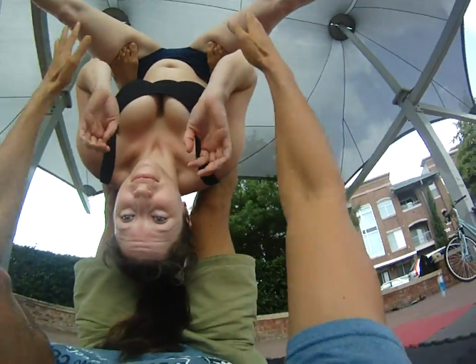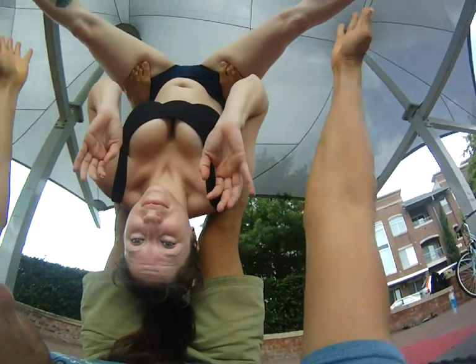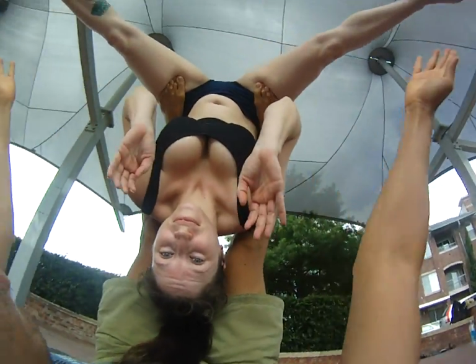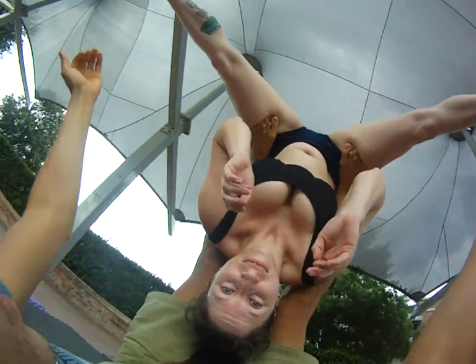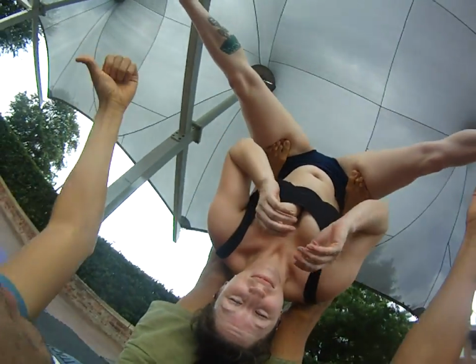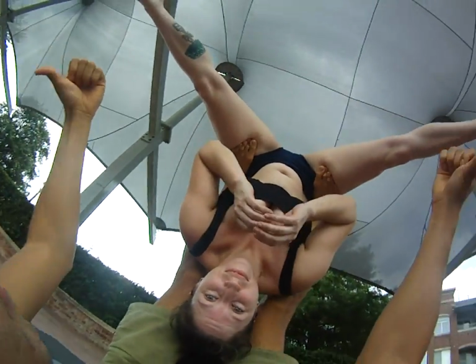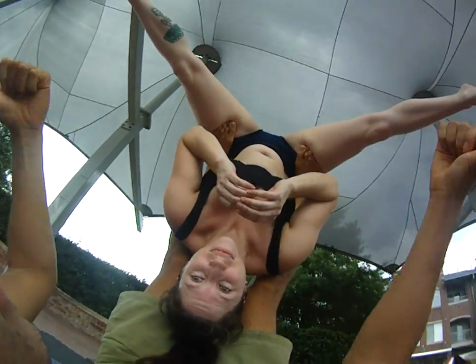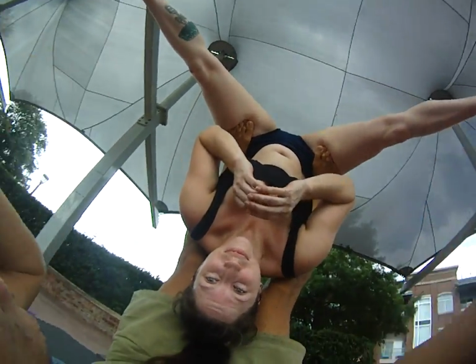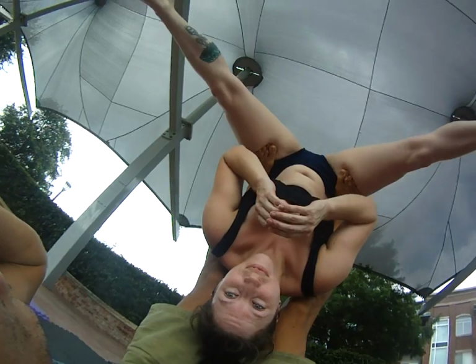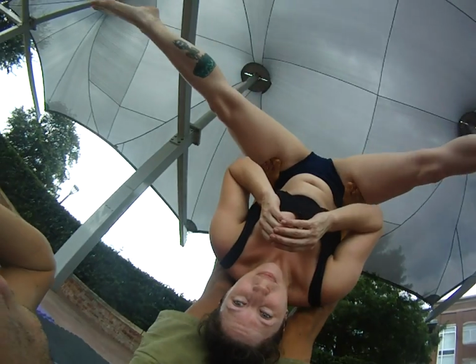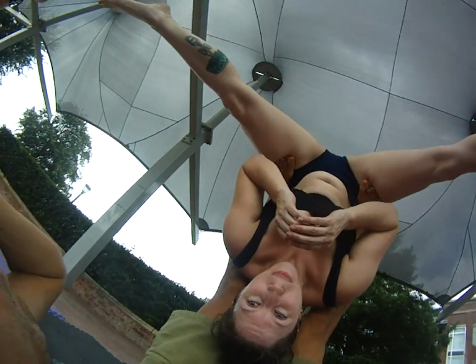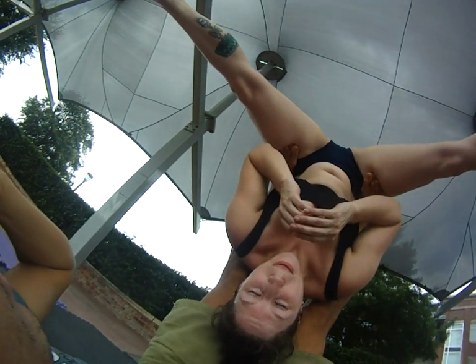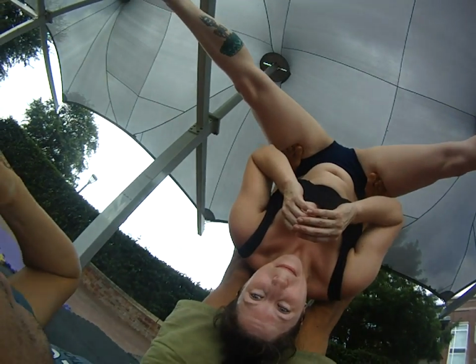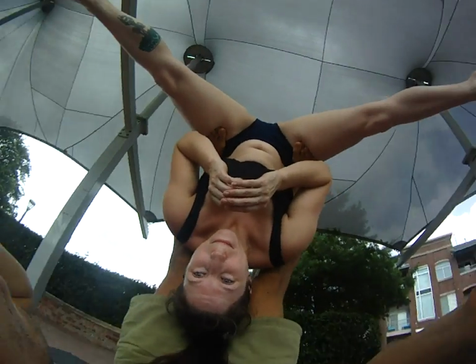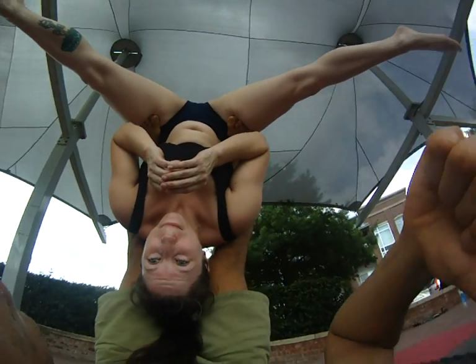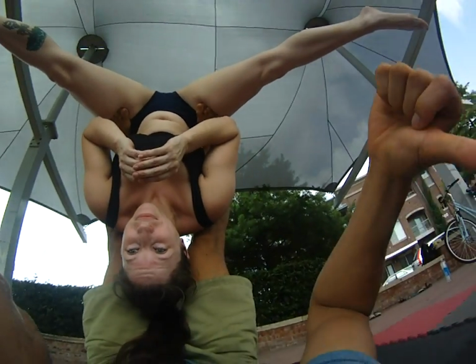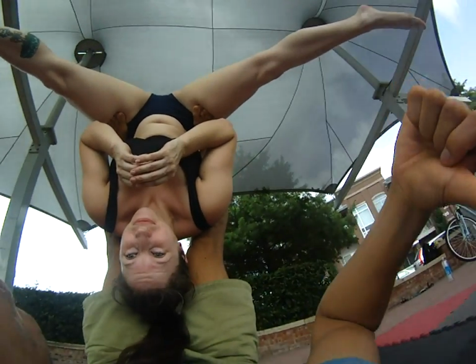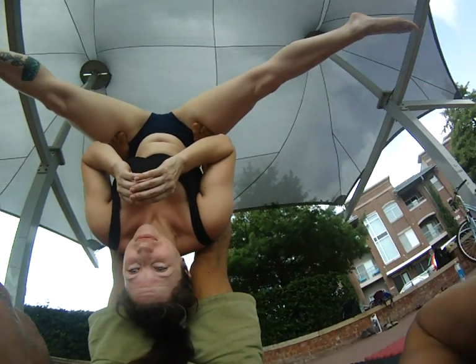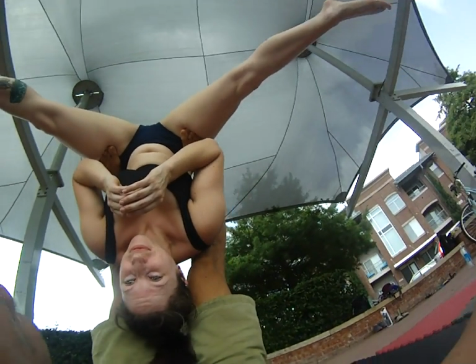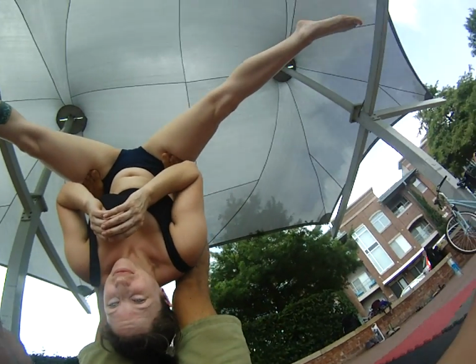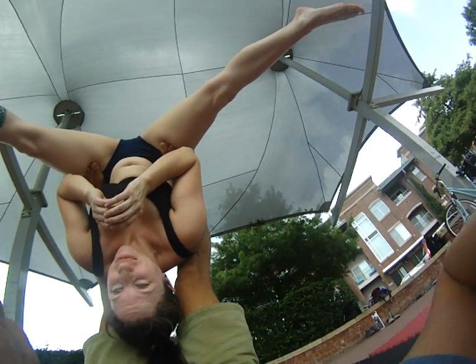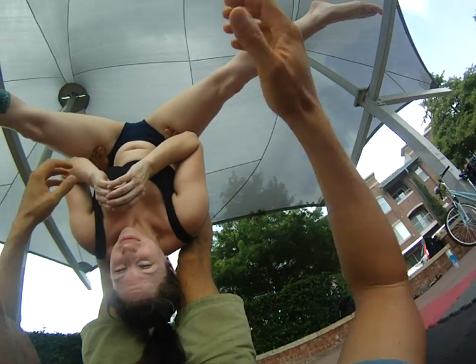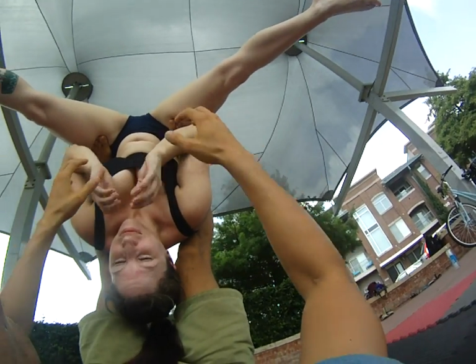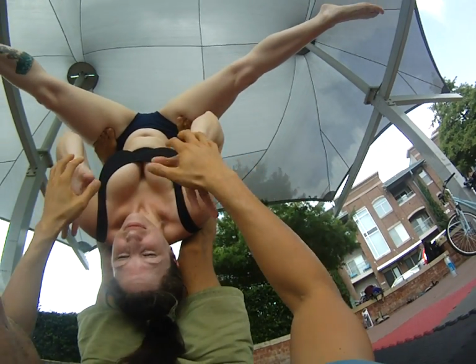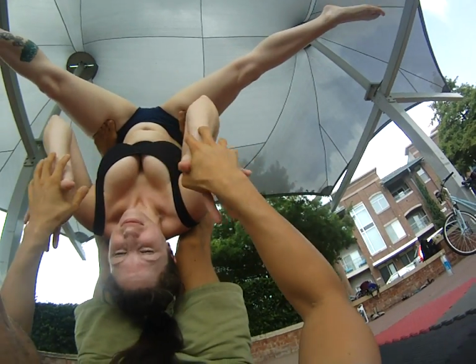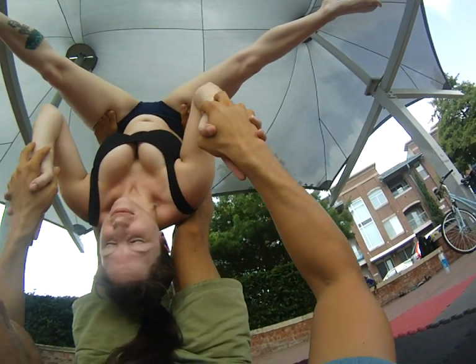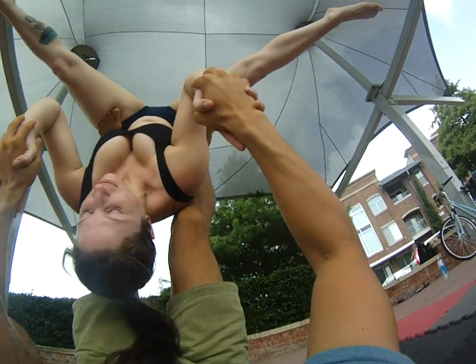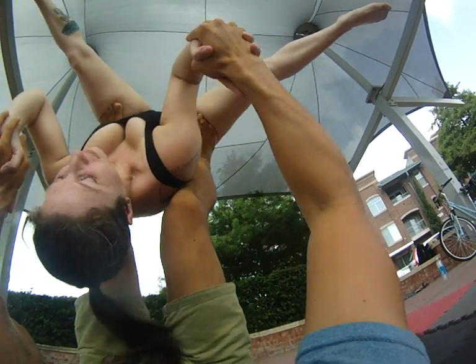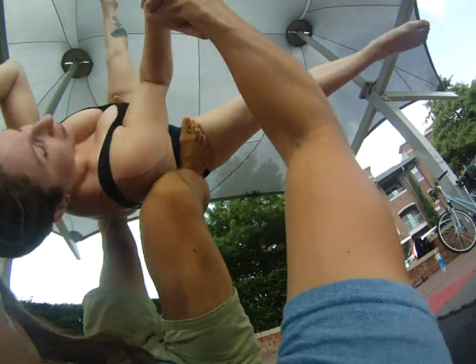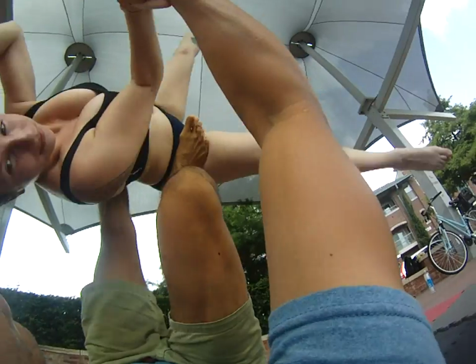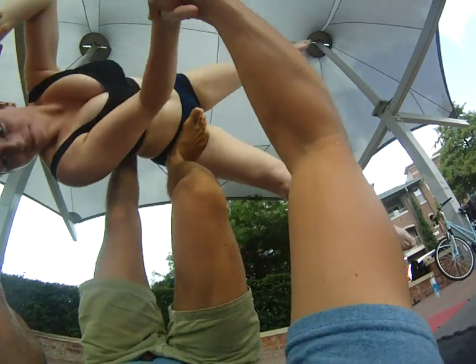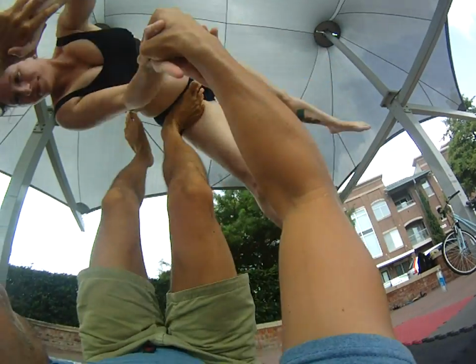Our straddle is wide and our pike is deep — super deep. Get that pike deep. Okay, we'll go back to bird.